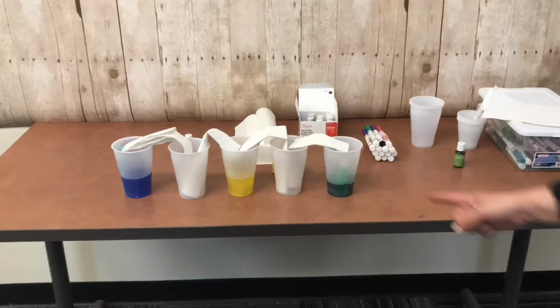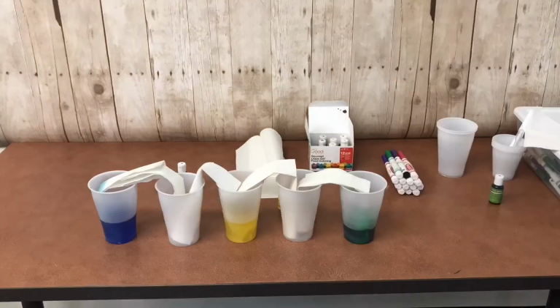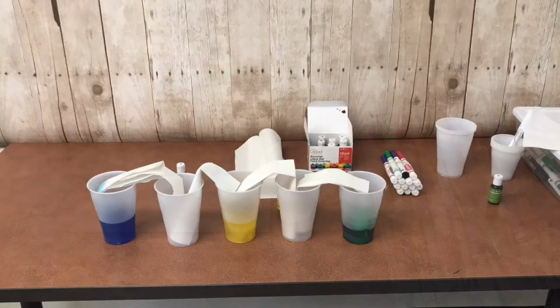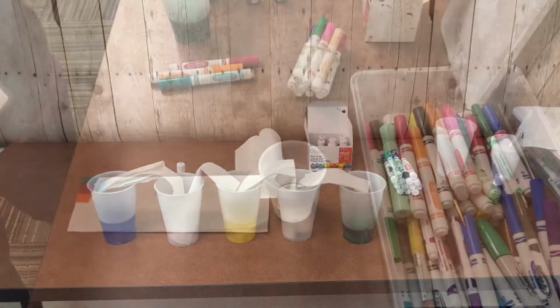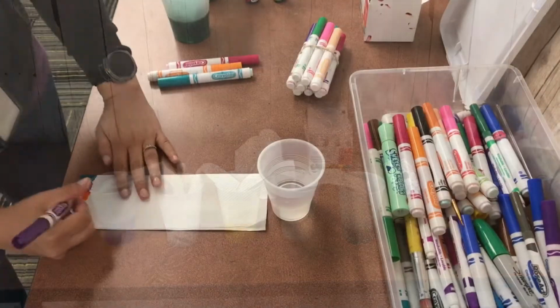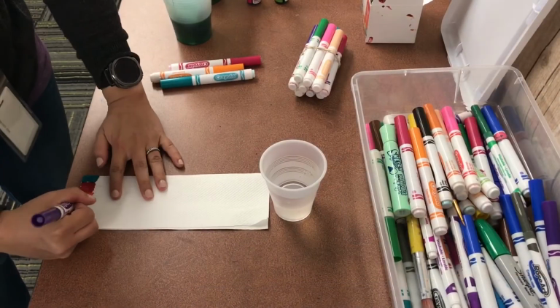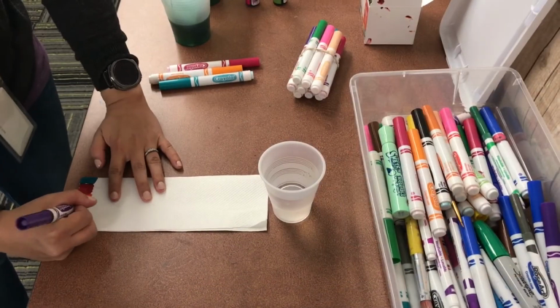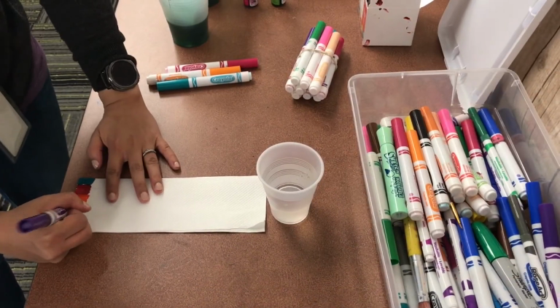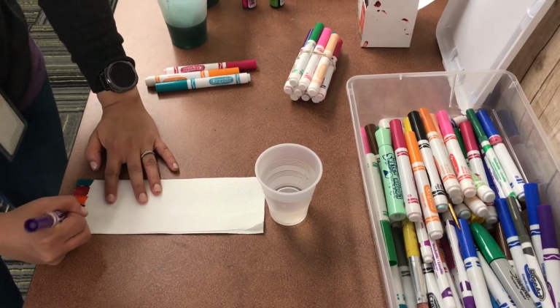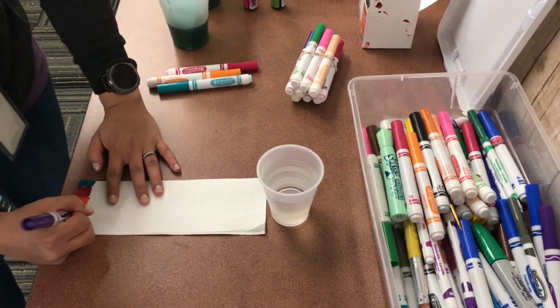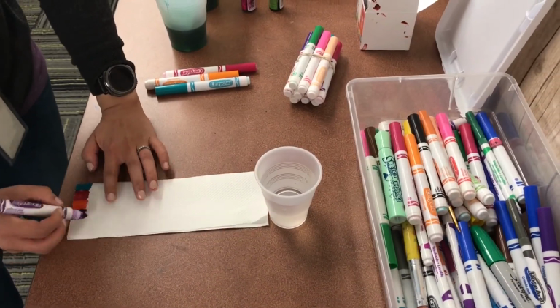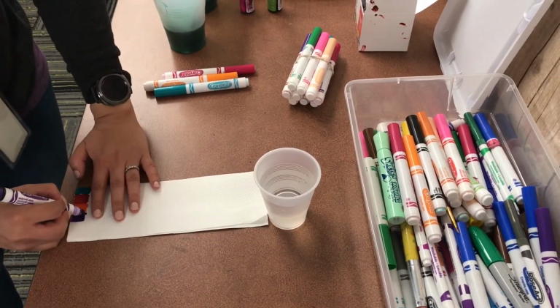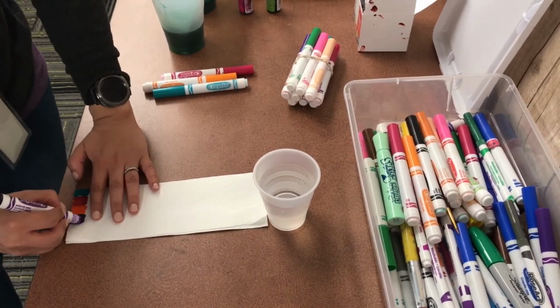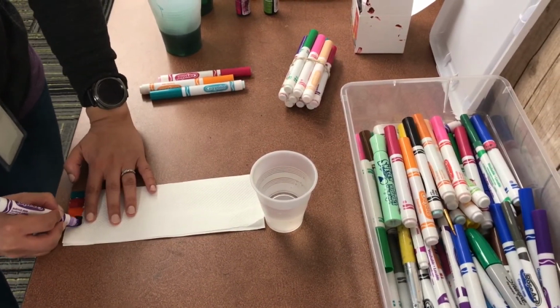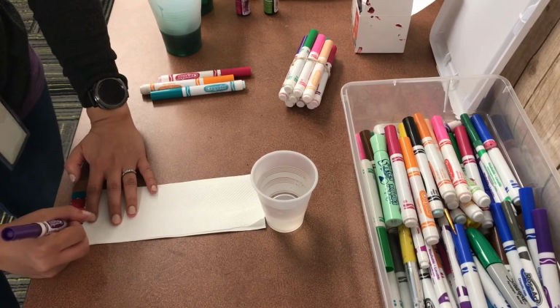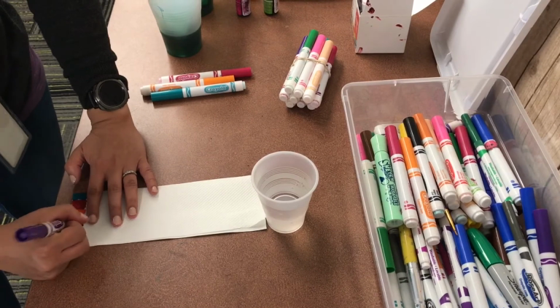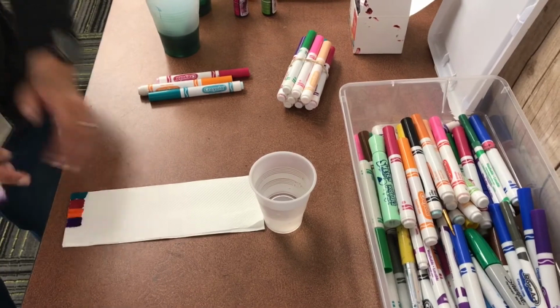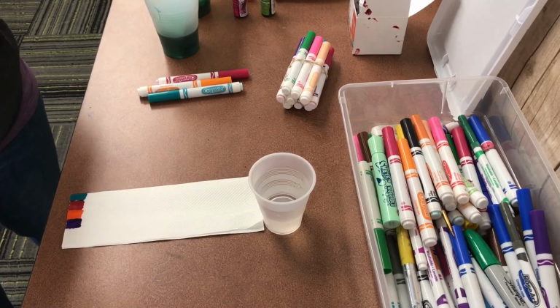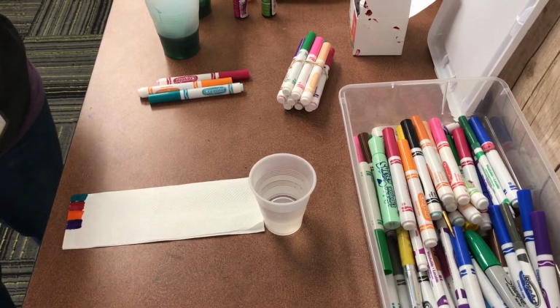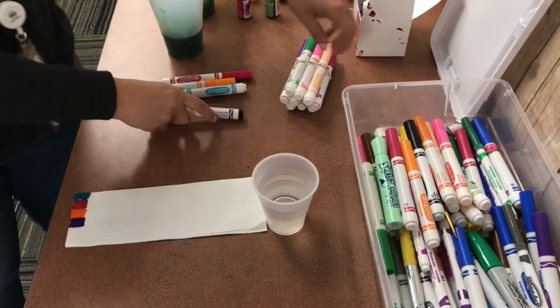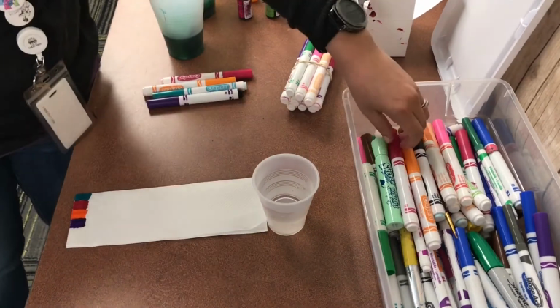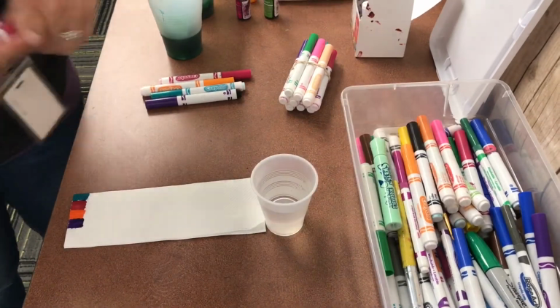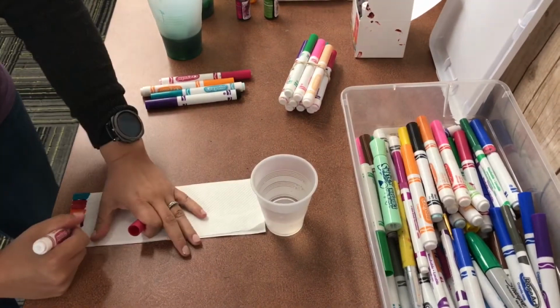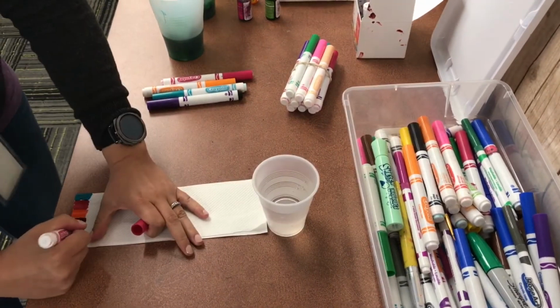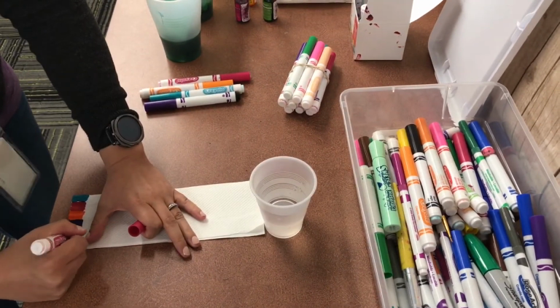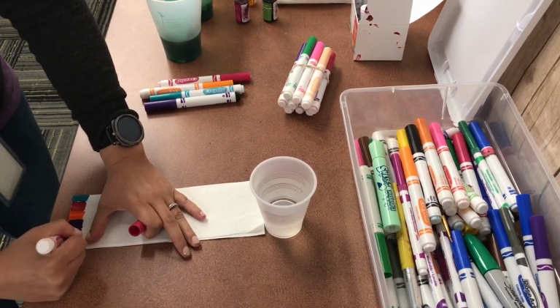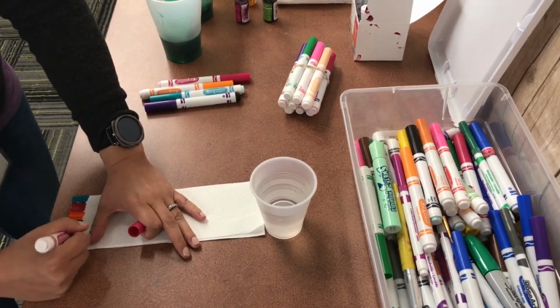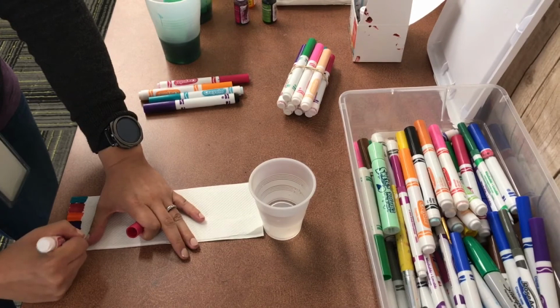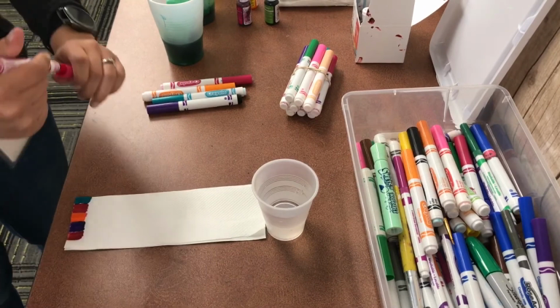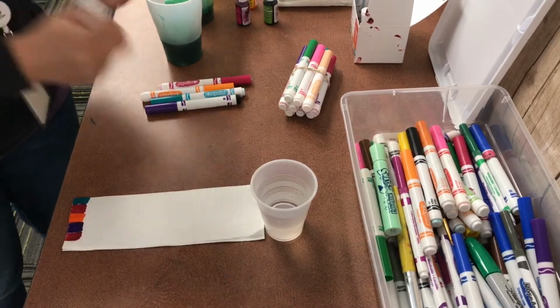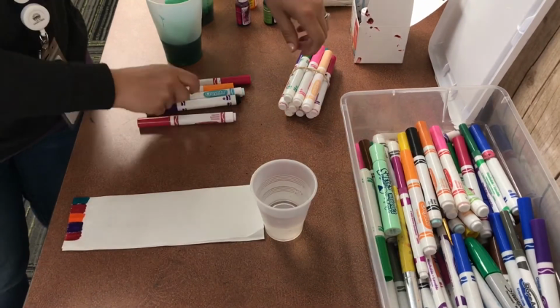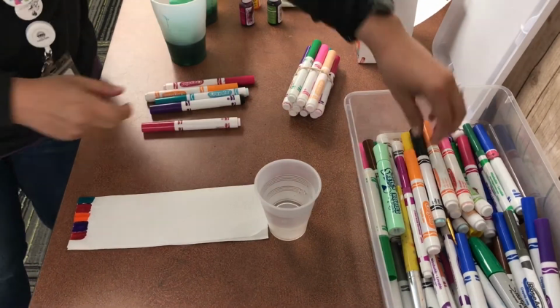What do you guys think will happen? If you do not have food coloring, you can use markers to color the end of a paper towel, then place the paper towel into a cup of water and wait.